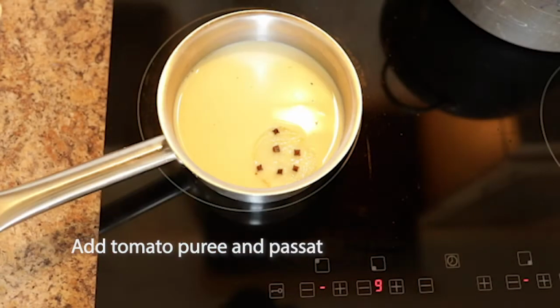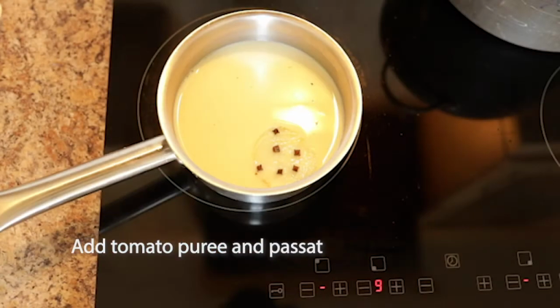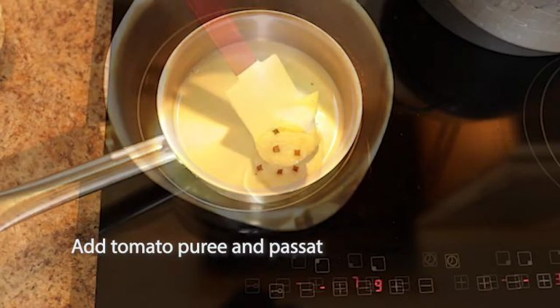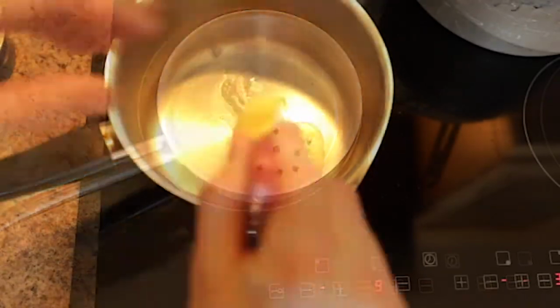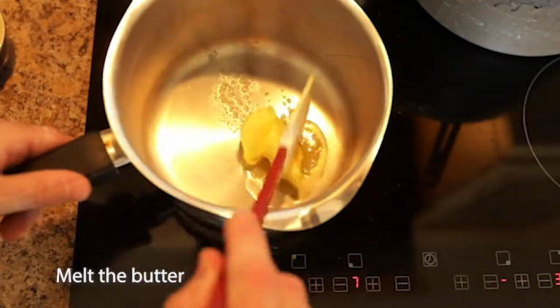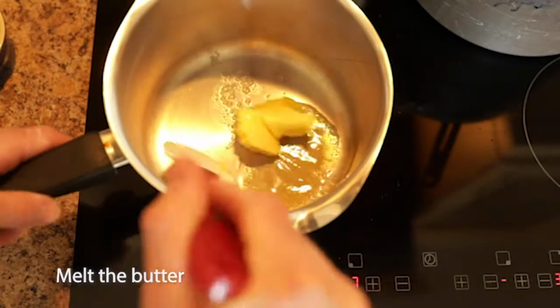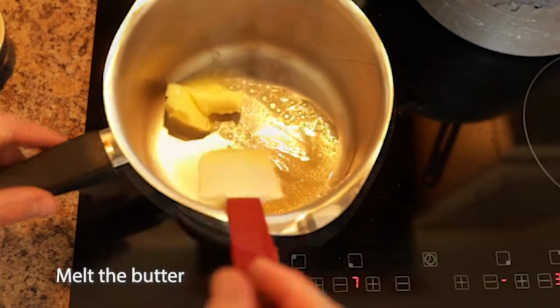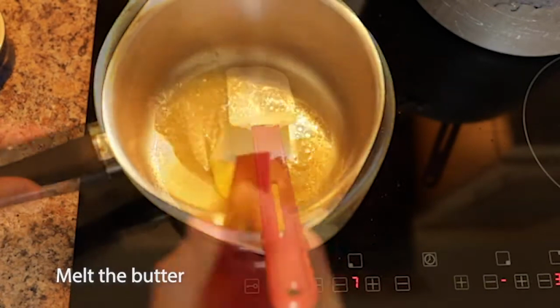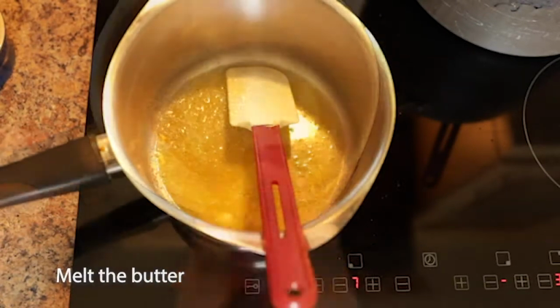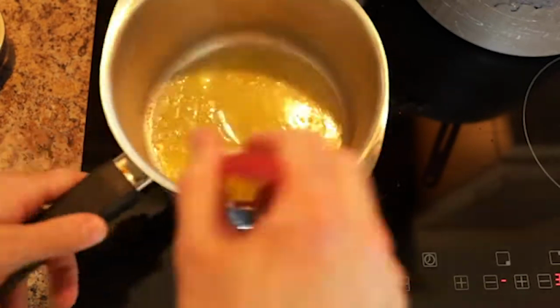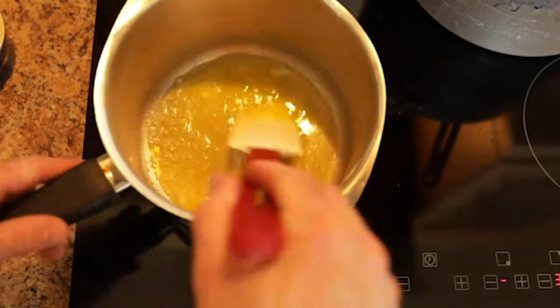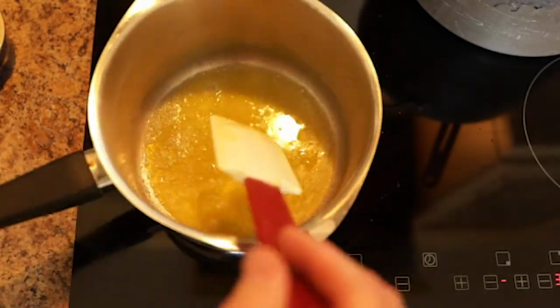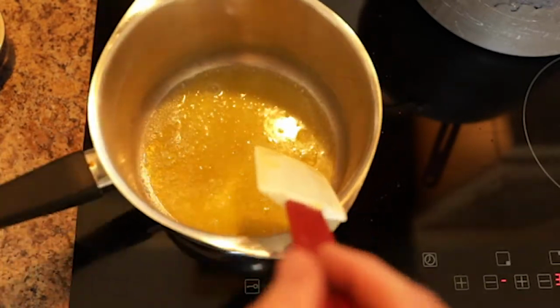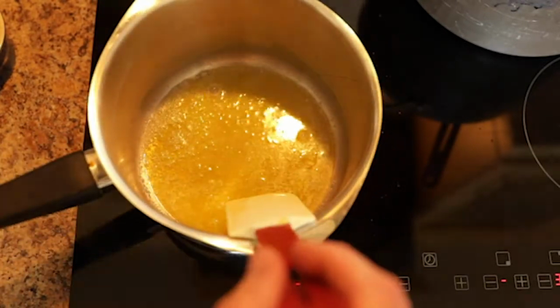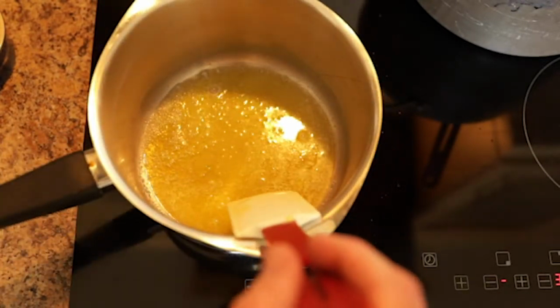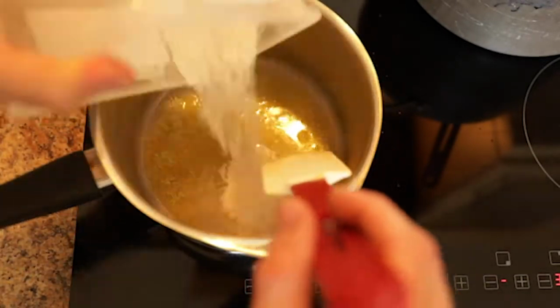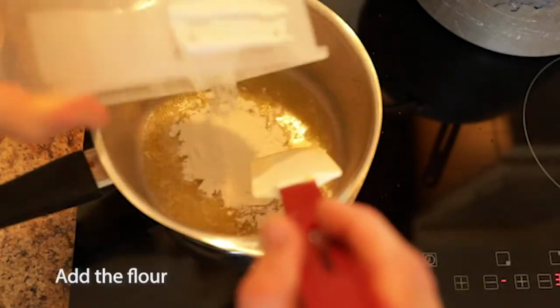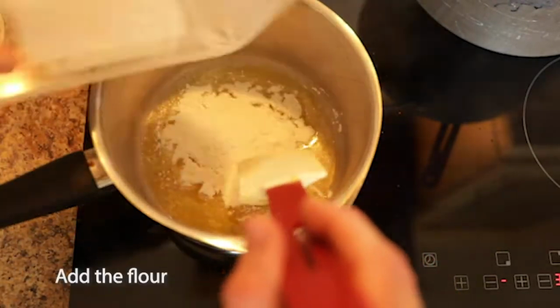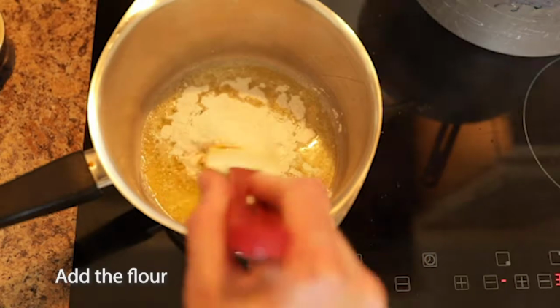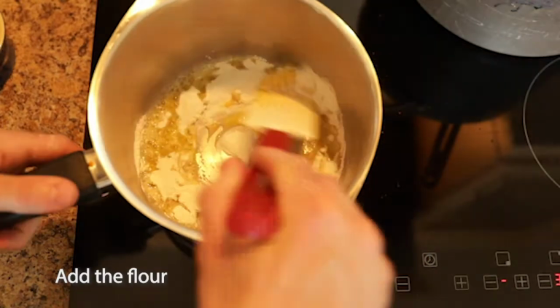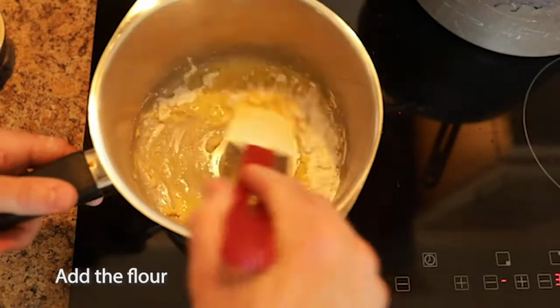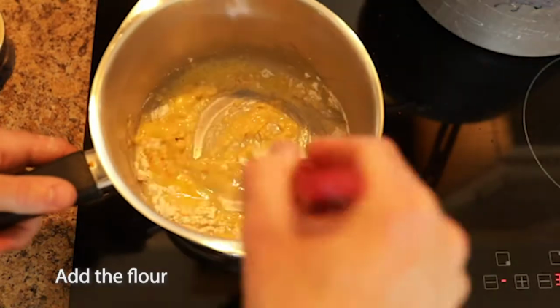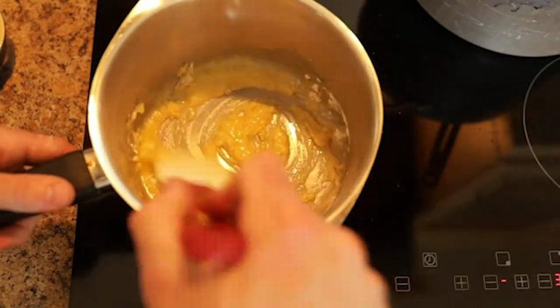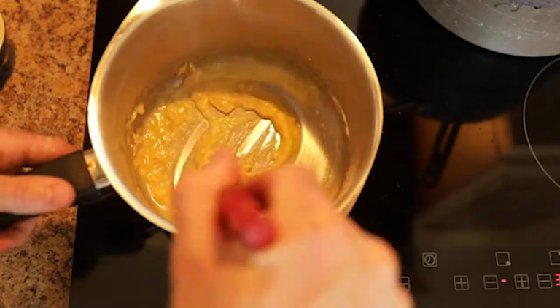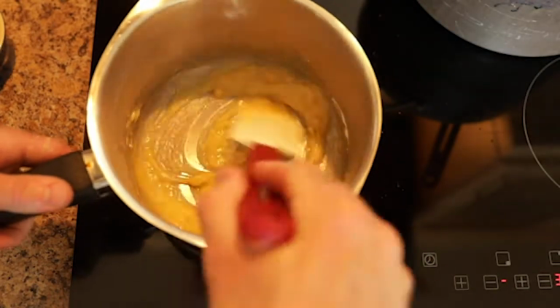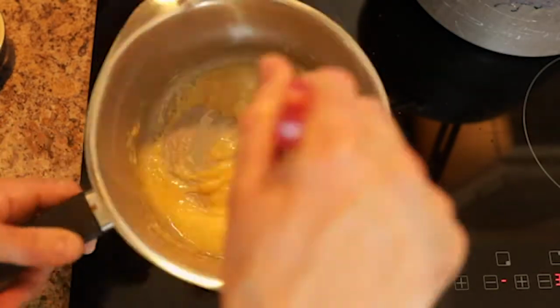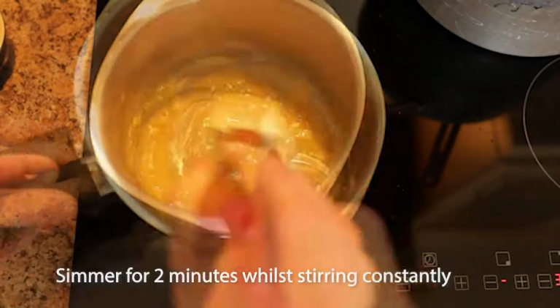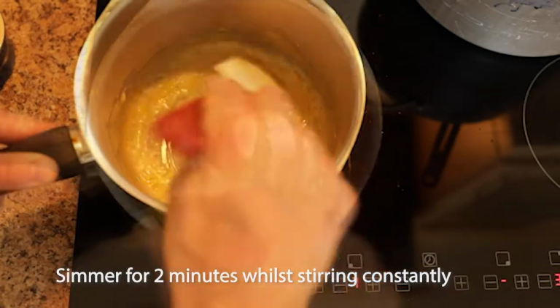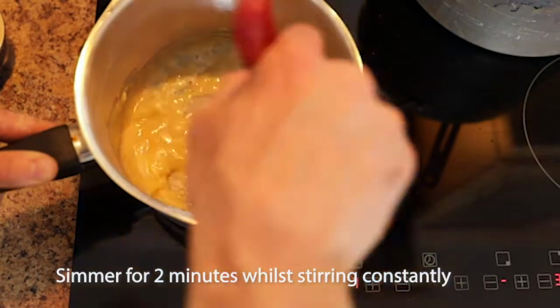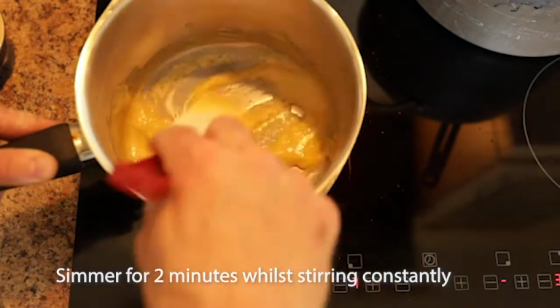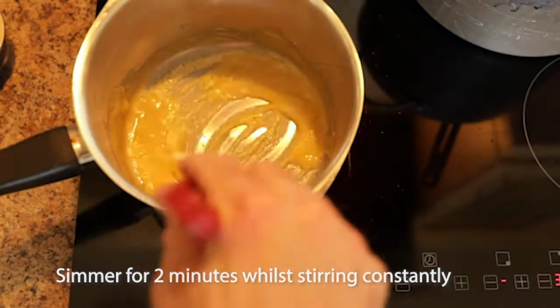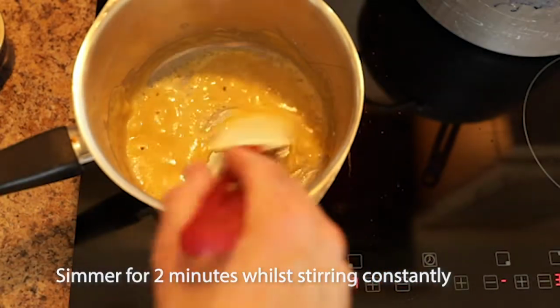Now we're going to make the bechamel sauce. Start by infusing the milk with the studded onion. Next, melt the butter and then once it's bubbling, add the flour. Keep stirring vigorously whilst you cook the base for a few more minutes.